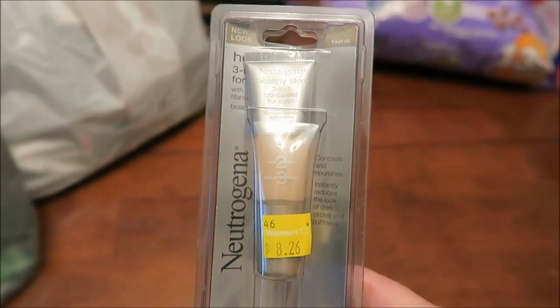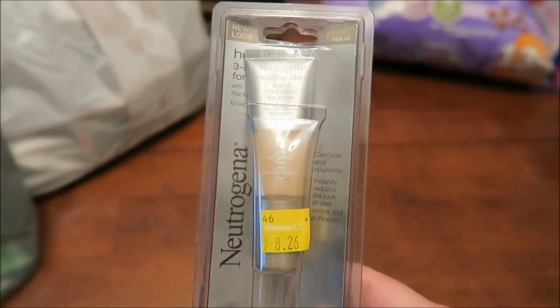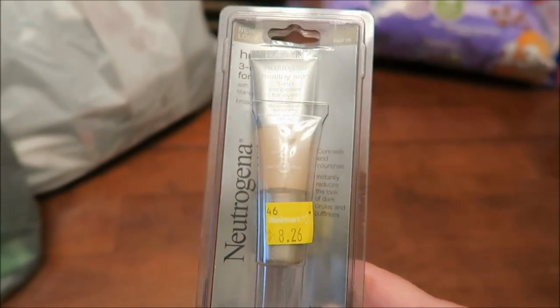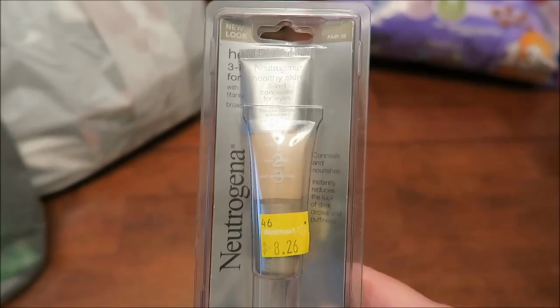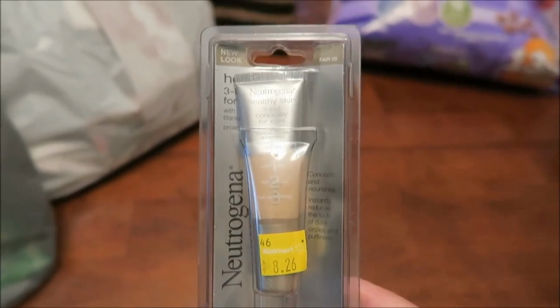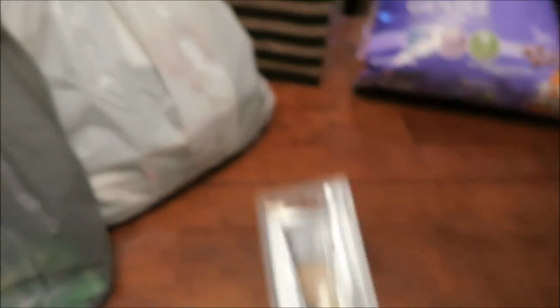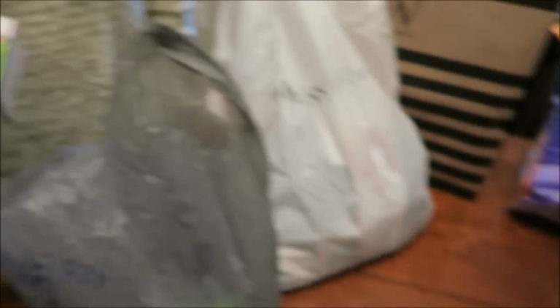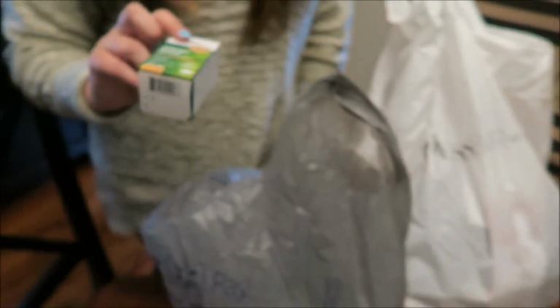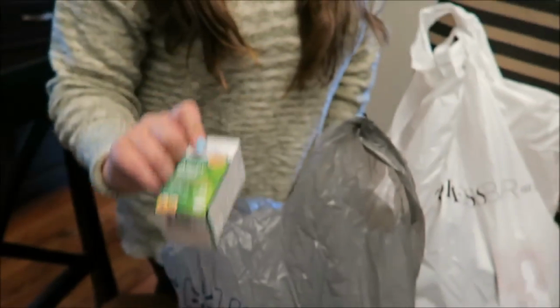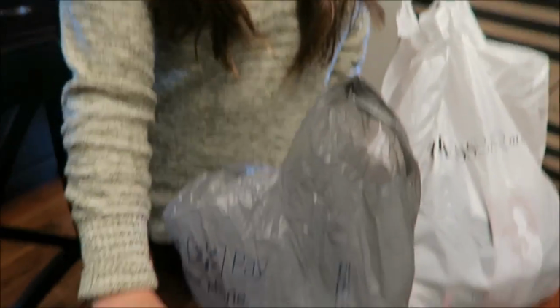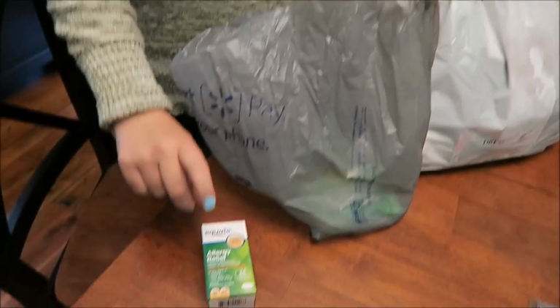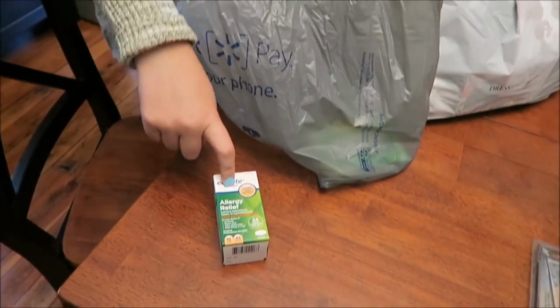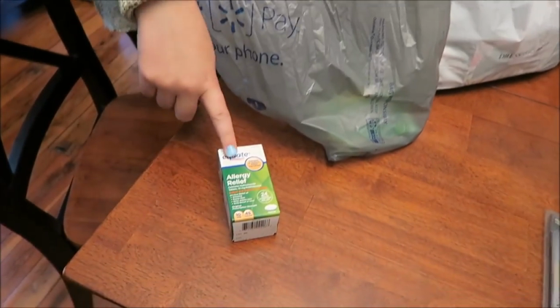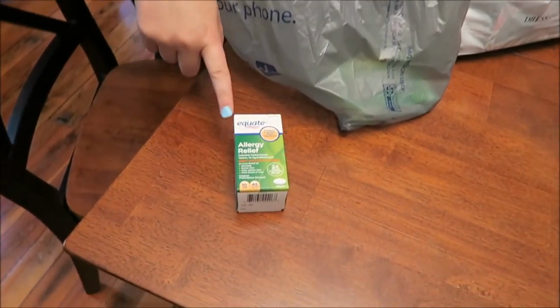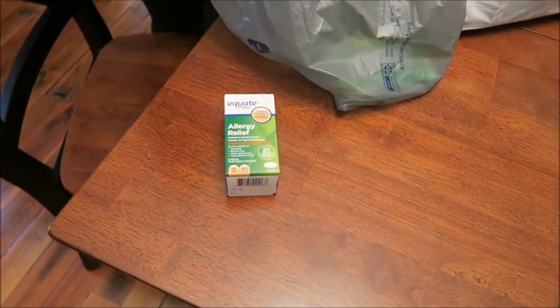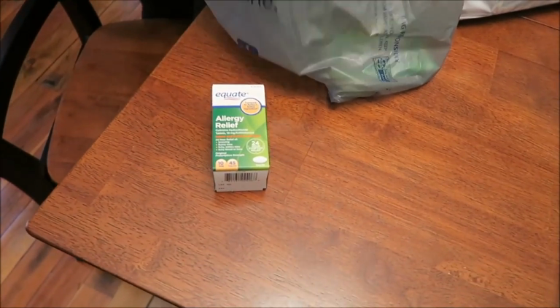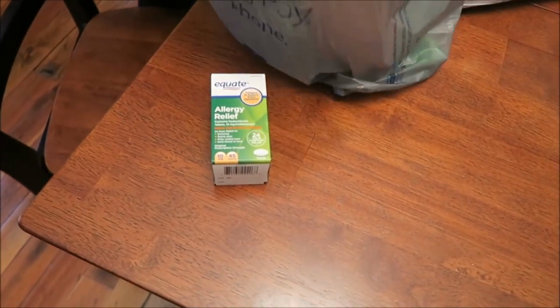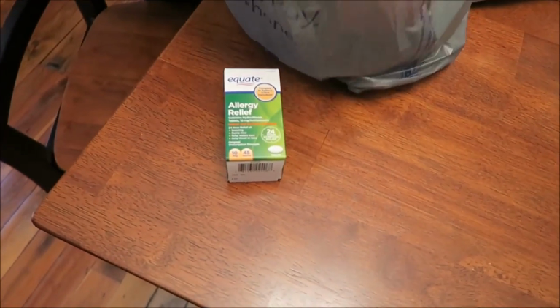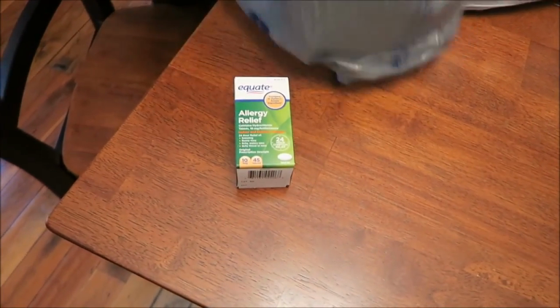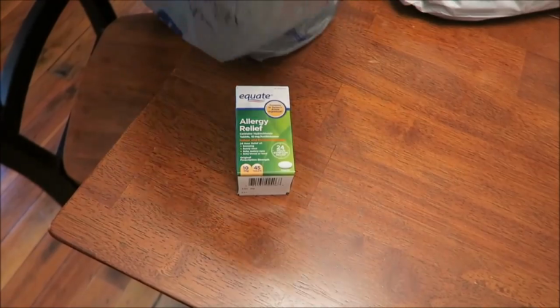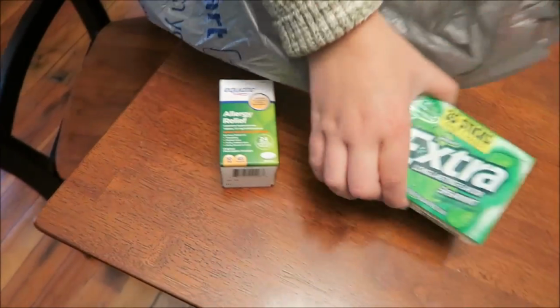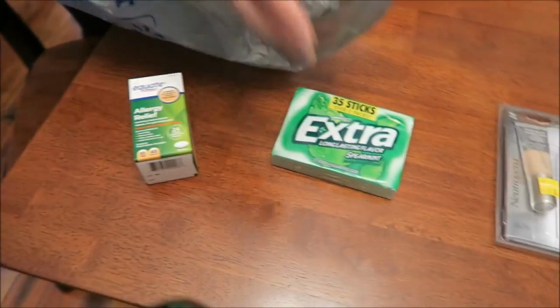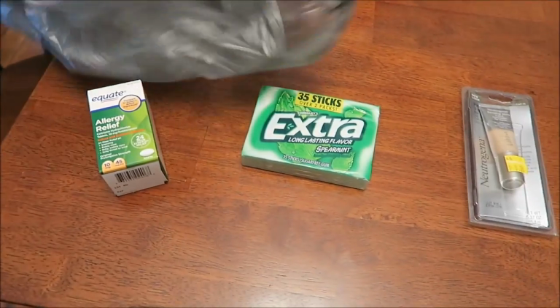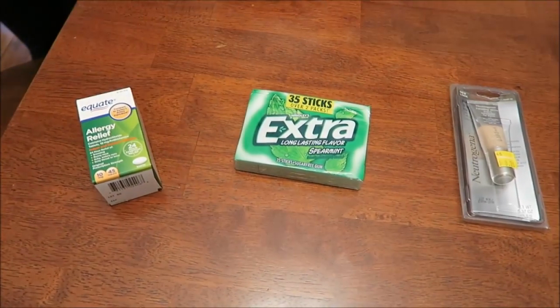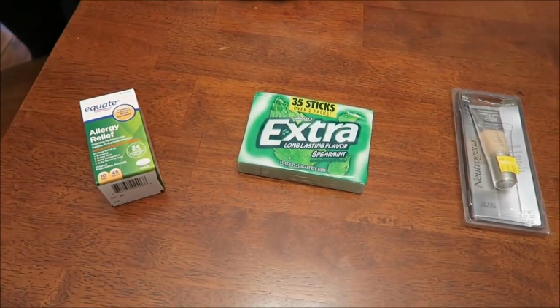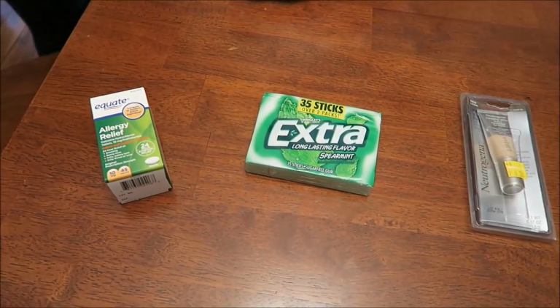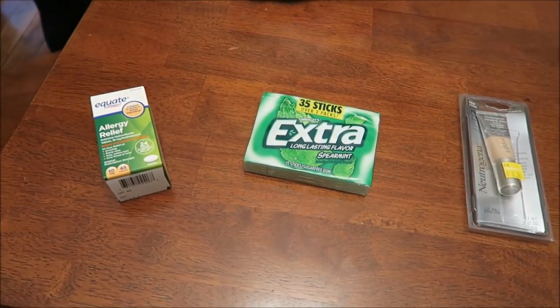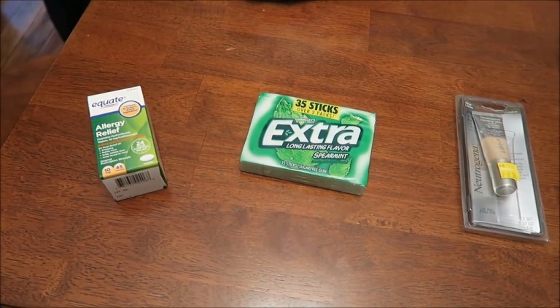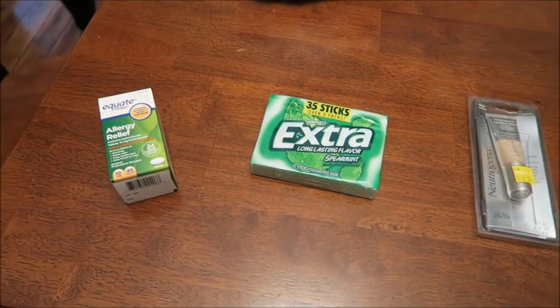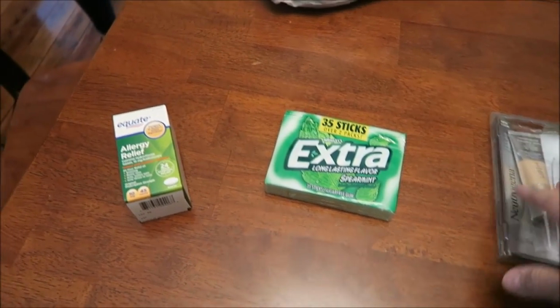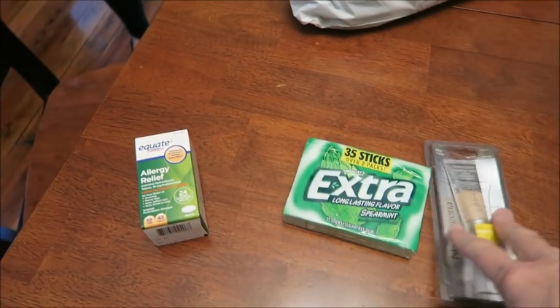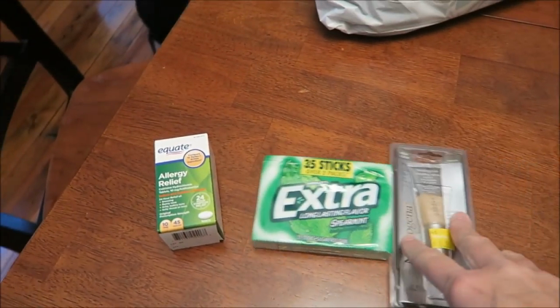We'll see how that works out. I also got some Equate Zyrtec, and then a pack of gum because I forgot to ask Mom and Dad to get me some when they went to the store.